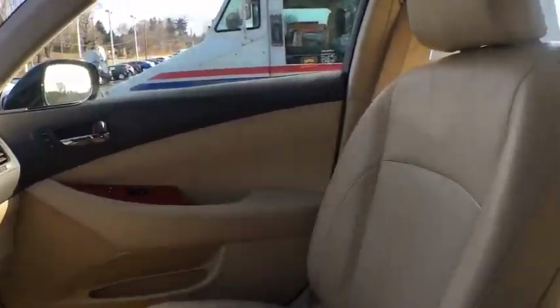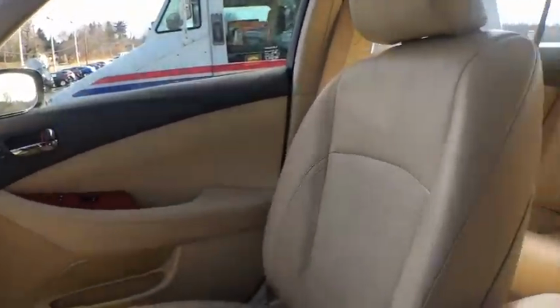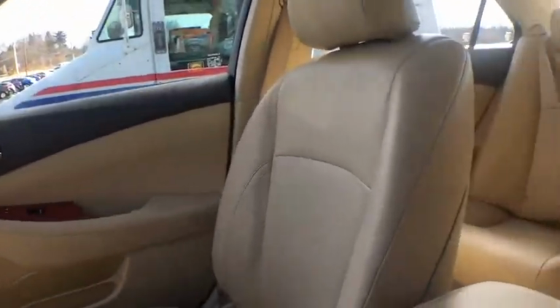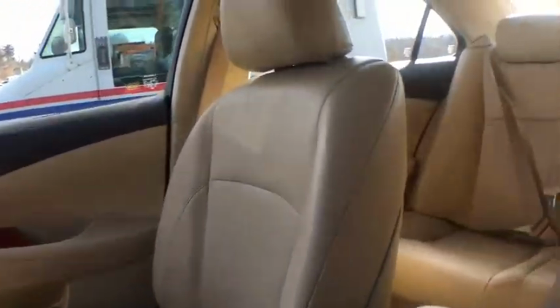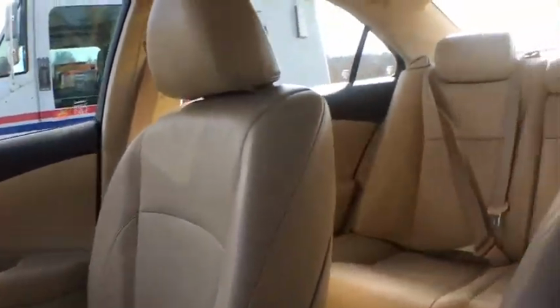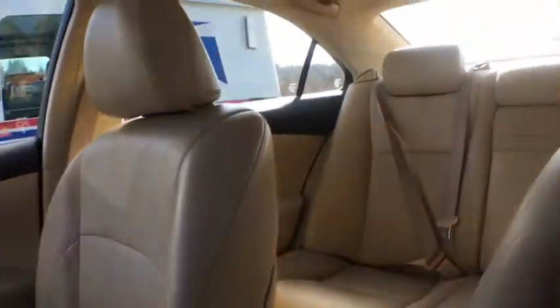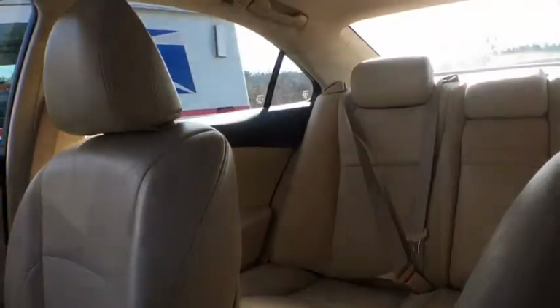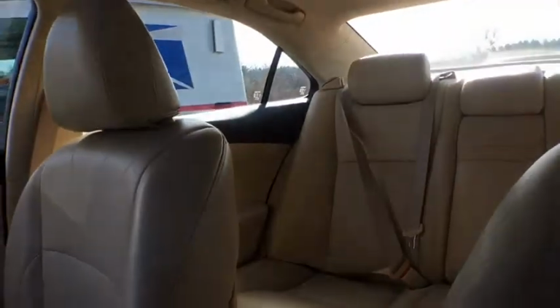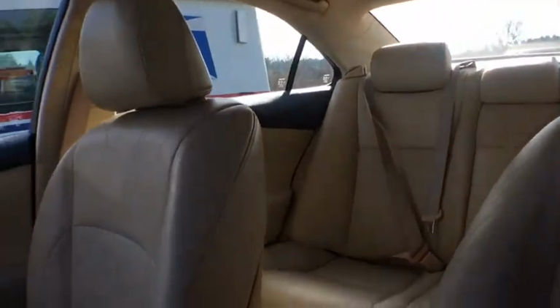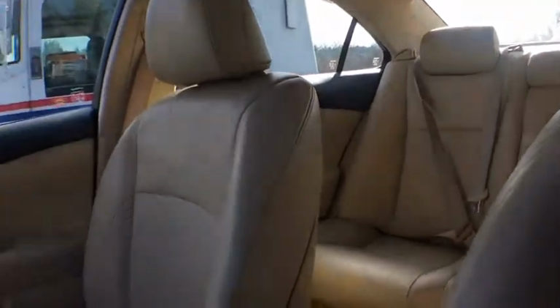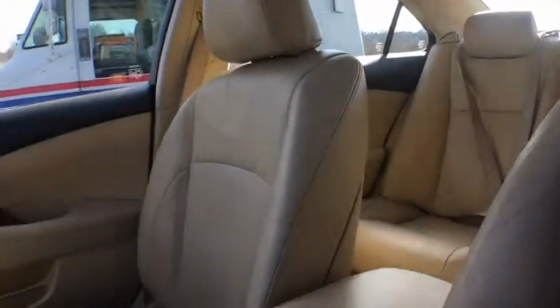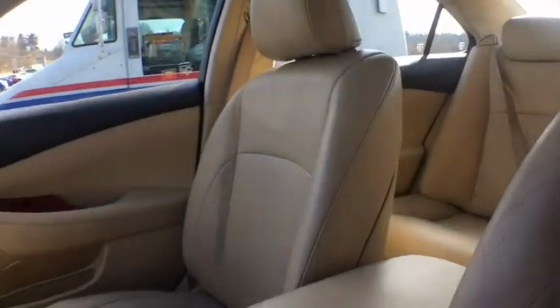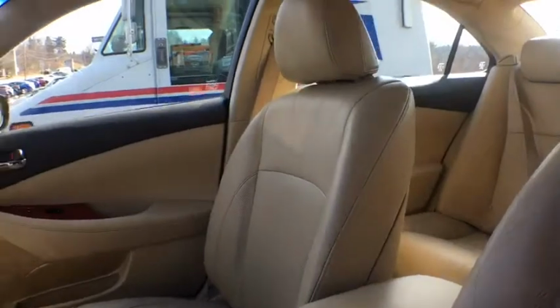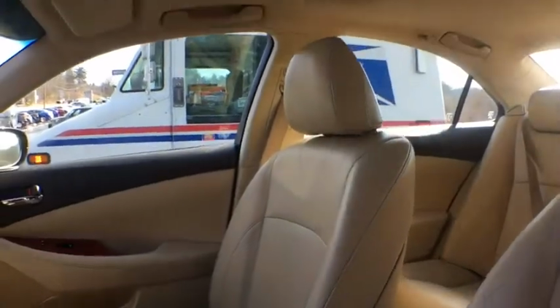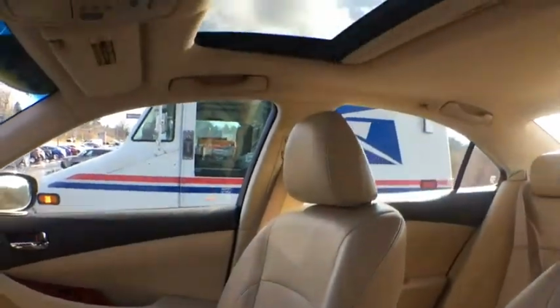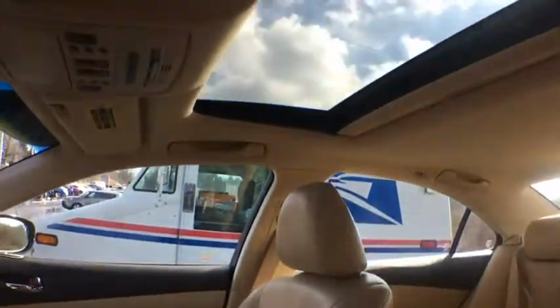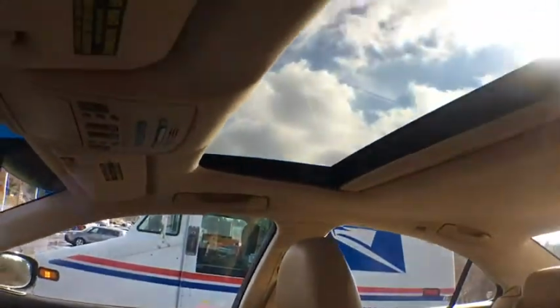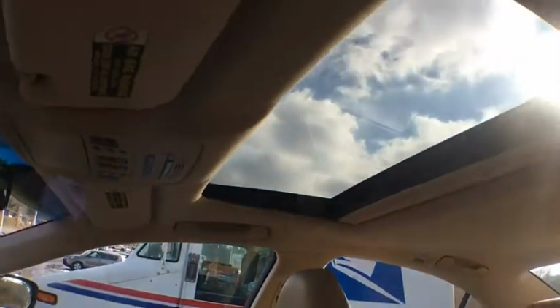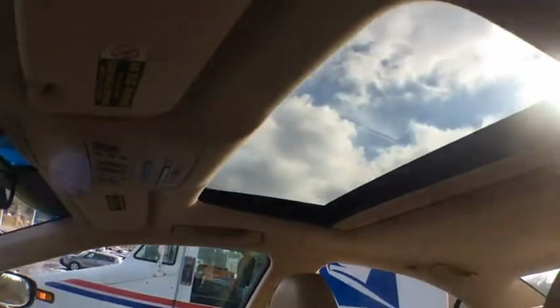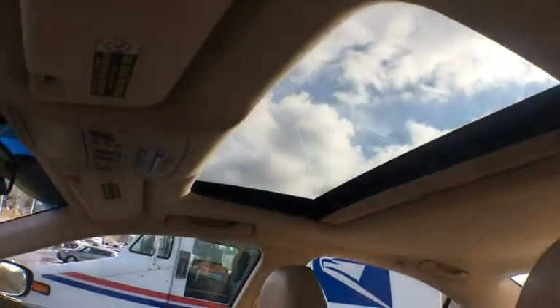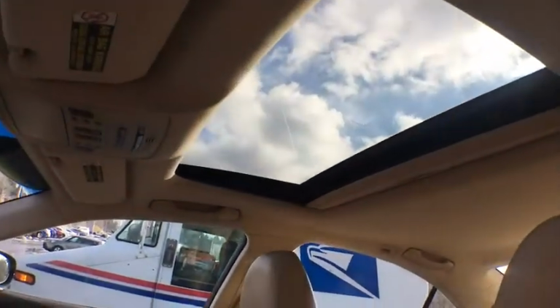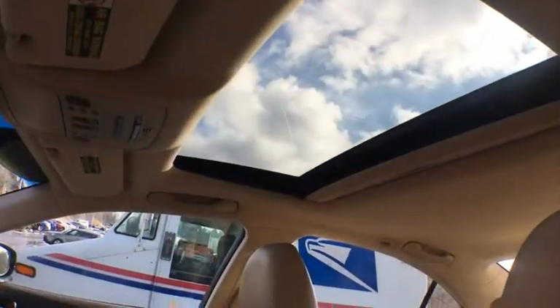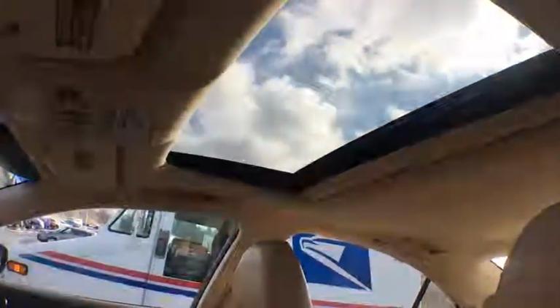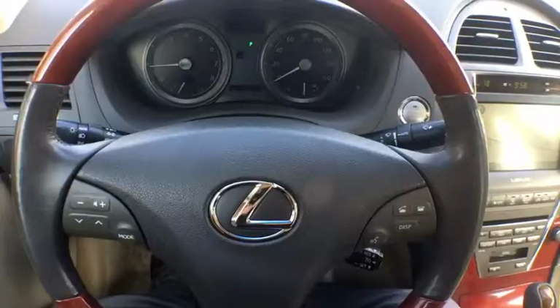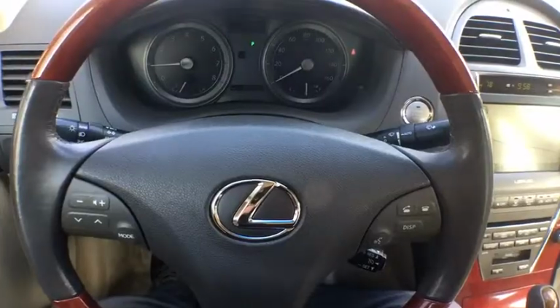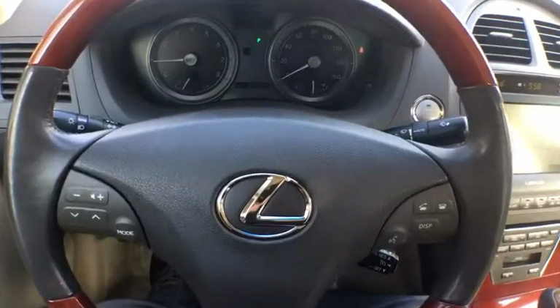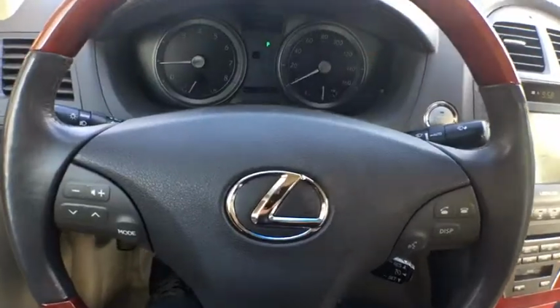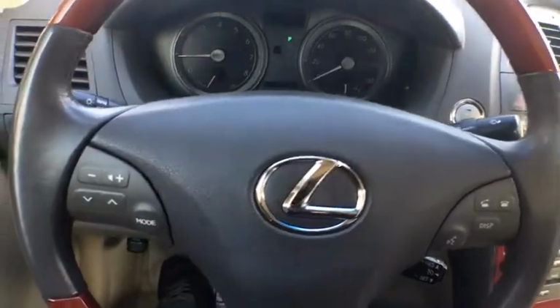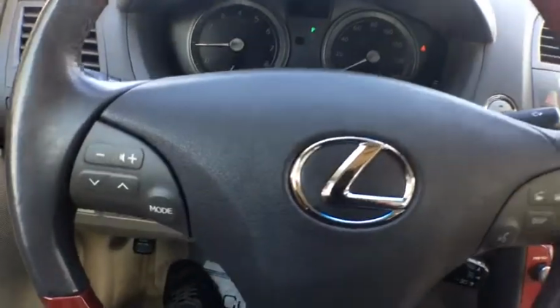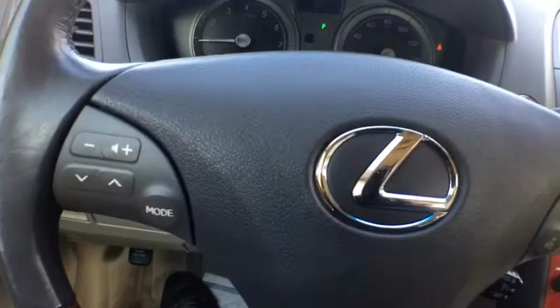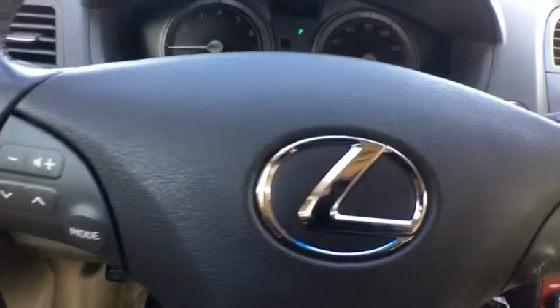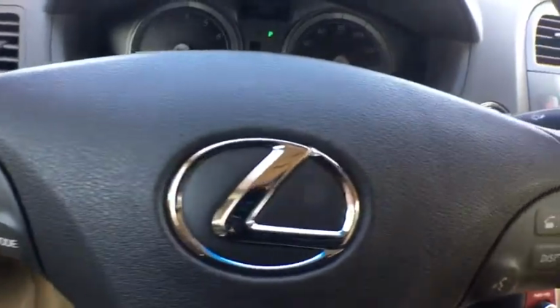Auto-dimming rearview mirror, rear defroster, power locks, trip computer, power door locks, power brakes, fog lights, power windows, leather seats.